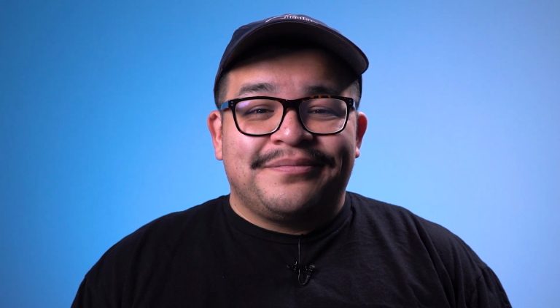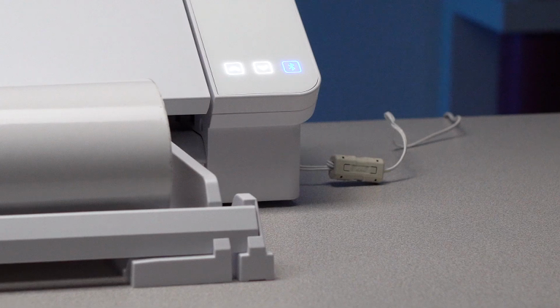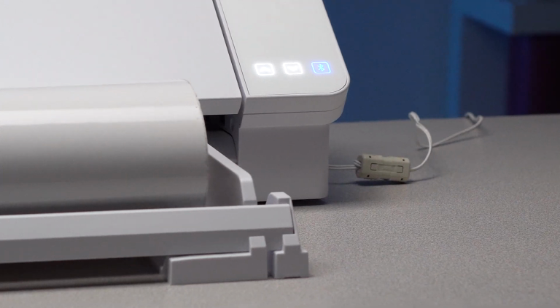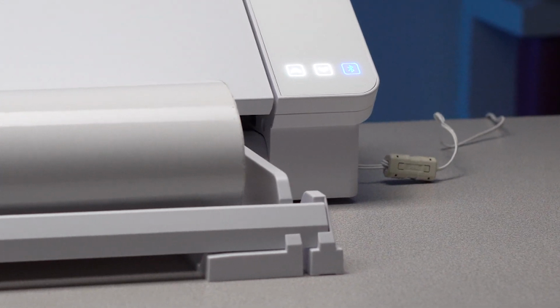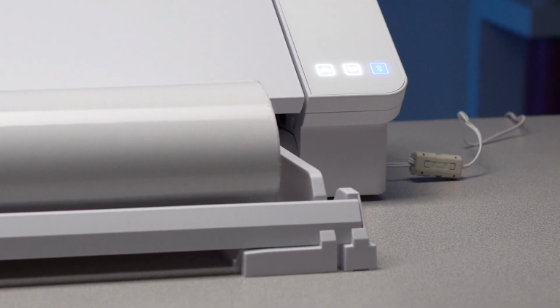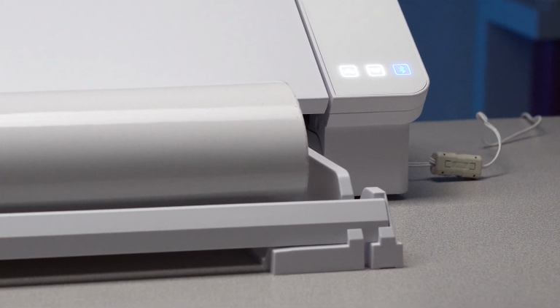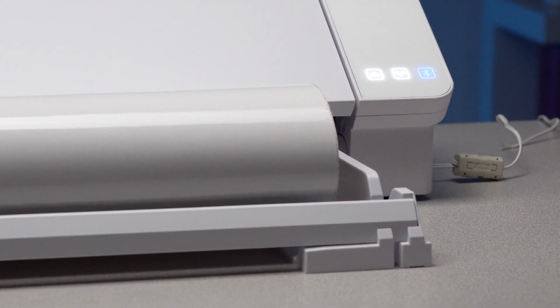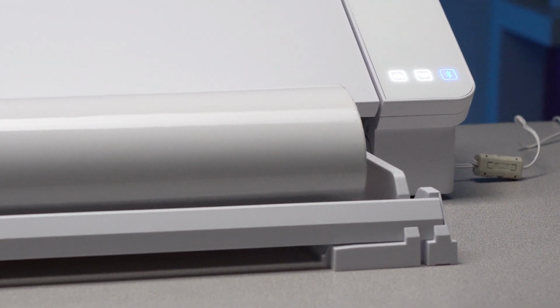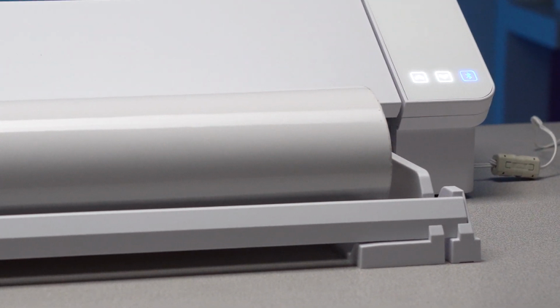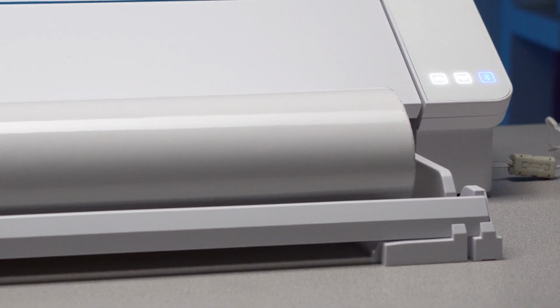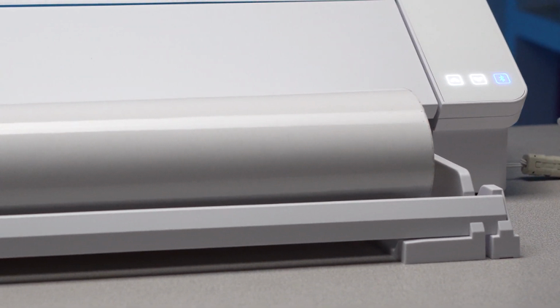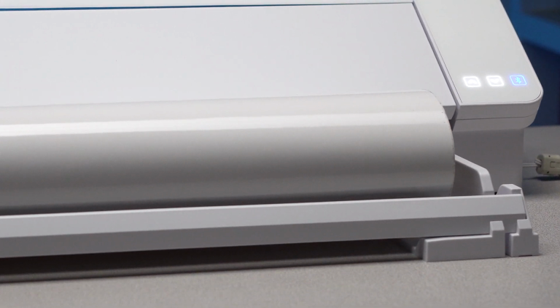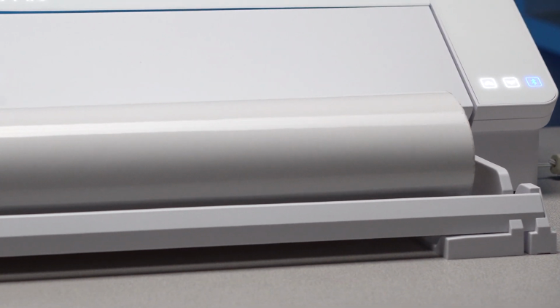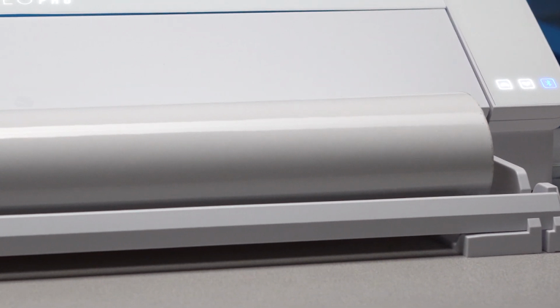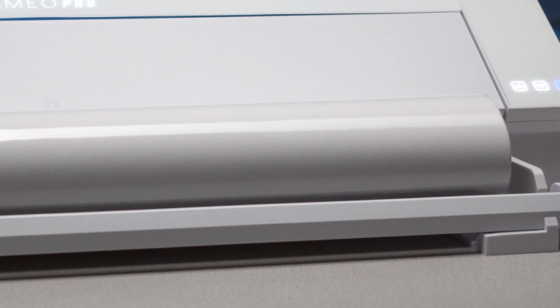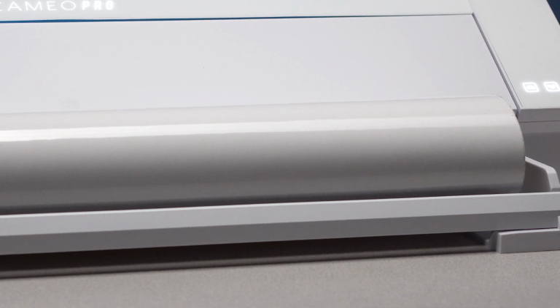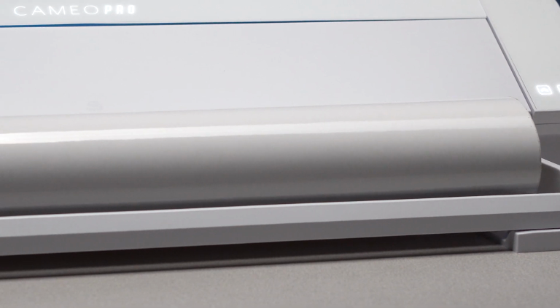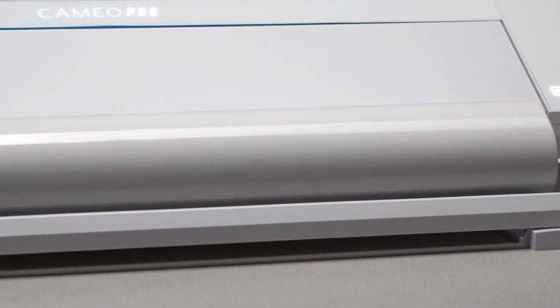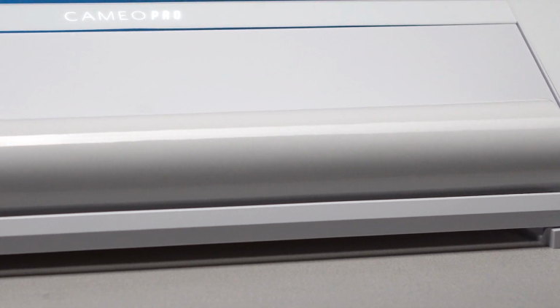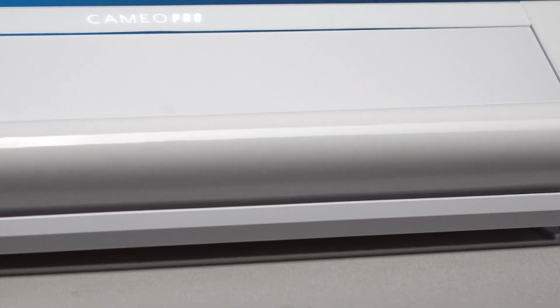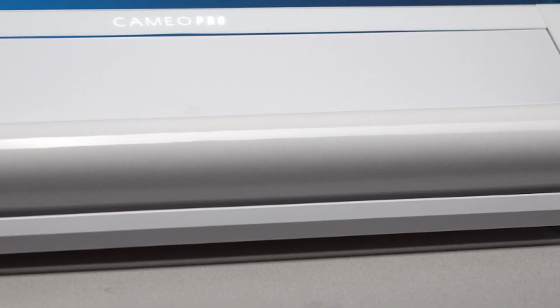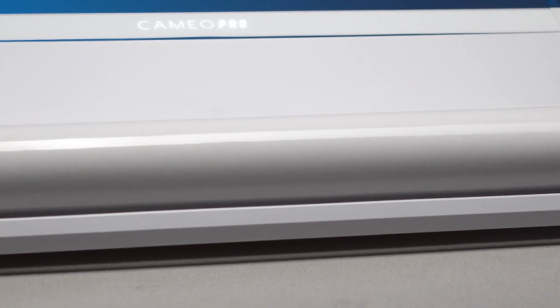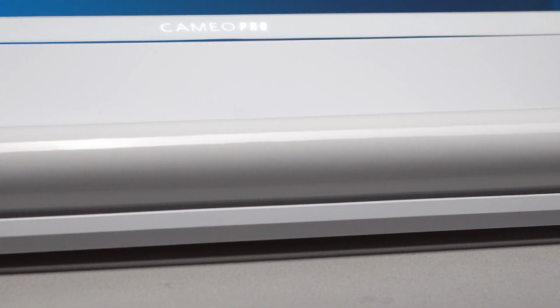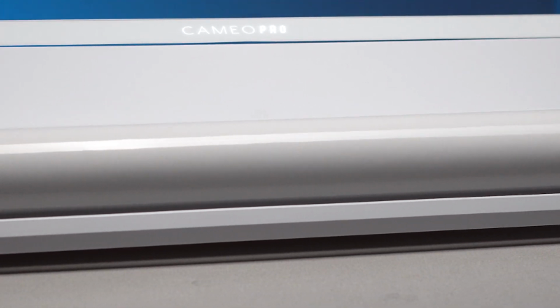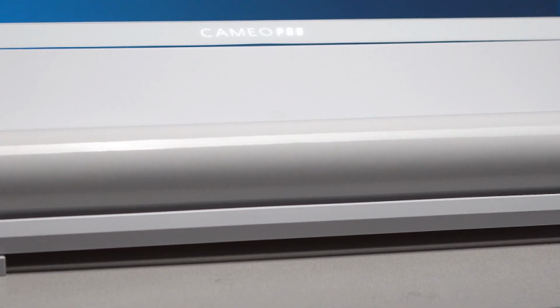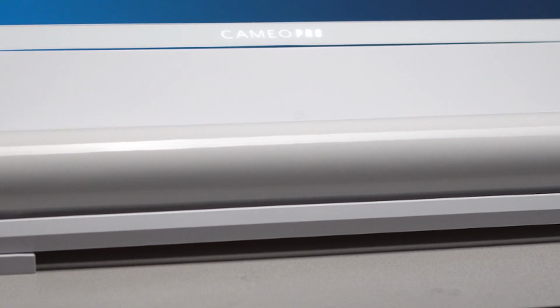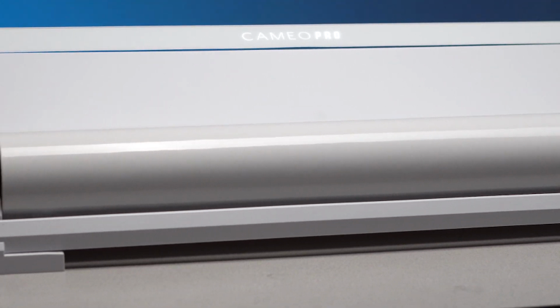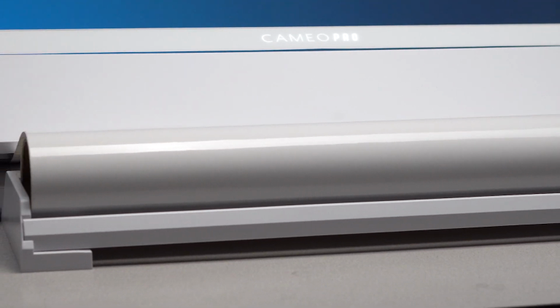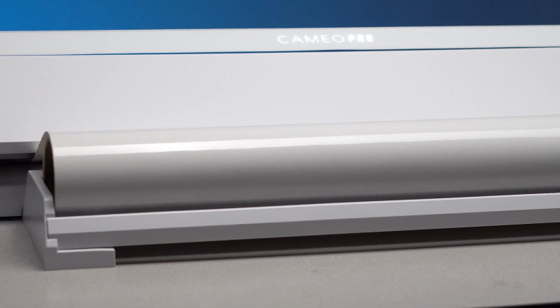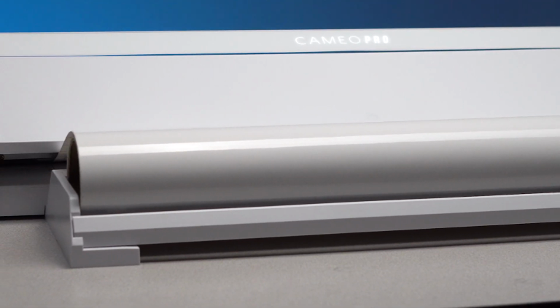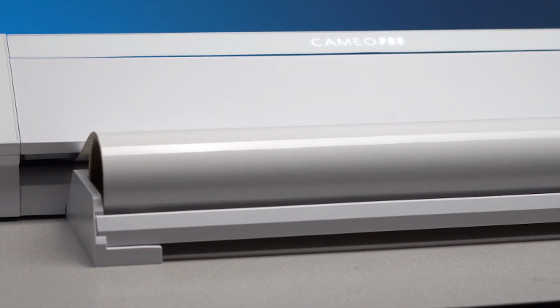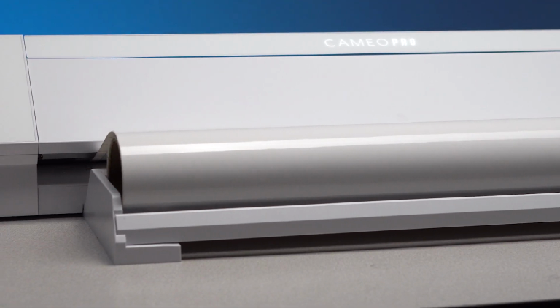A 24-inch vinyl cutter isn't really much use without a roll feeder. Silhouette is taking care of this by including a roll feeder with every vinyl cutter.